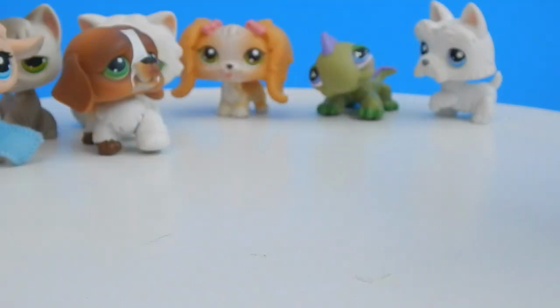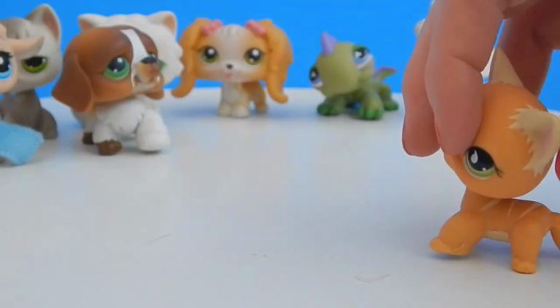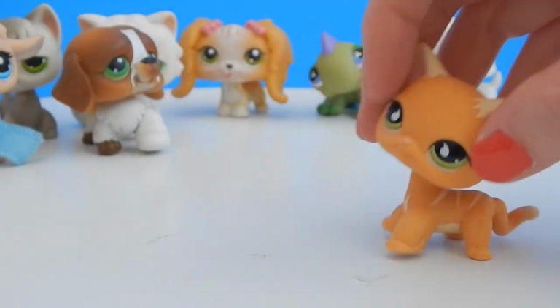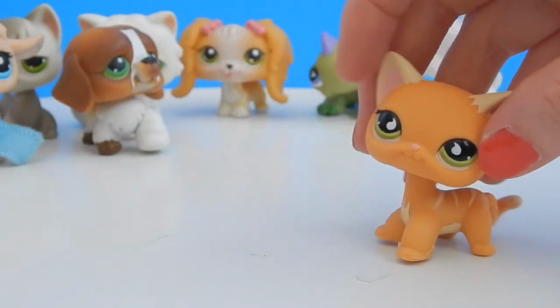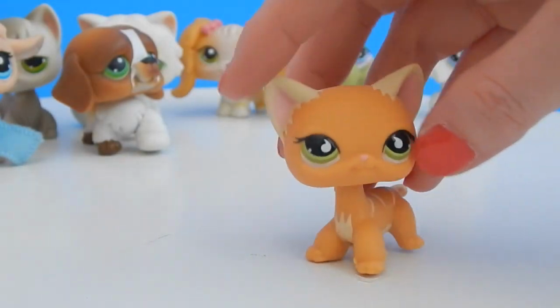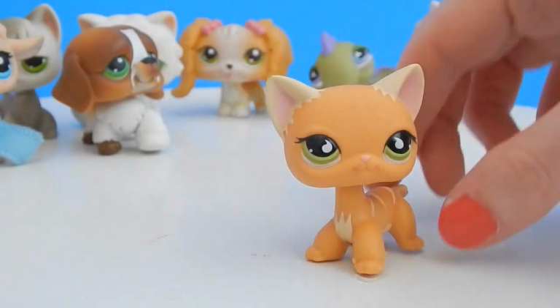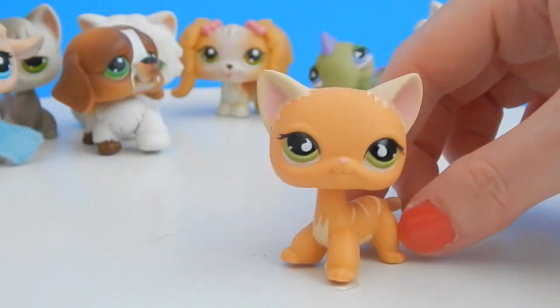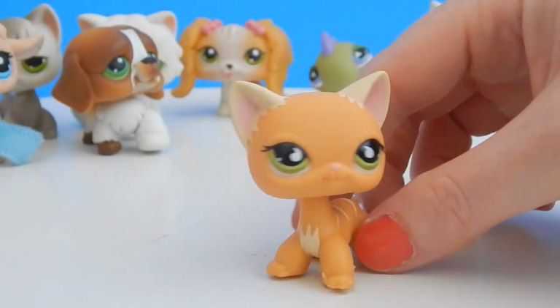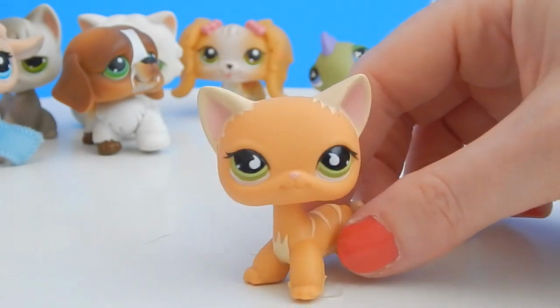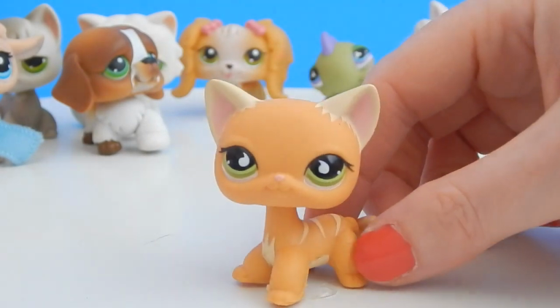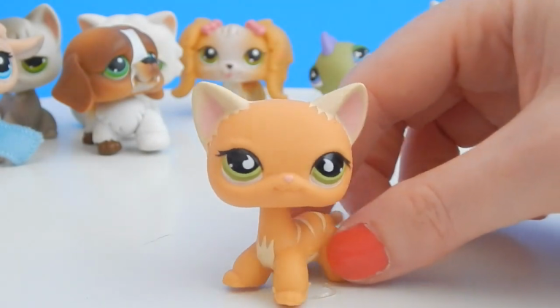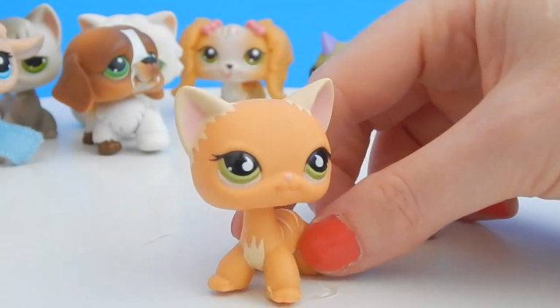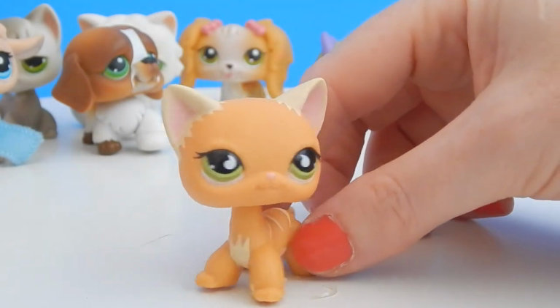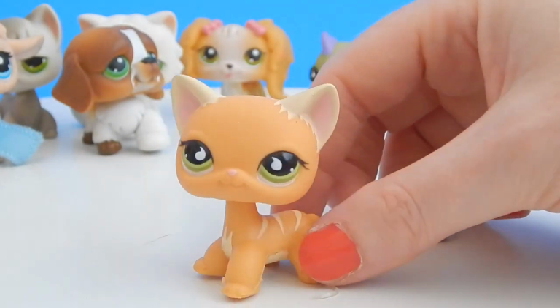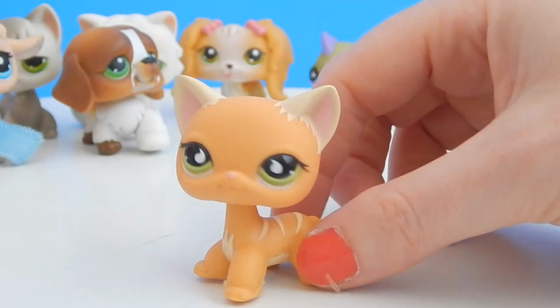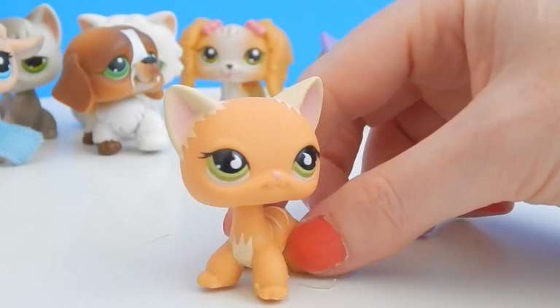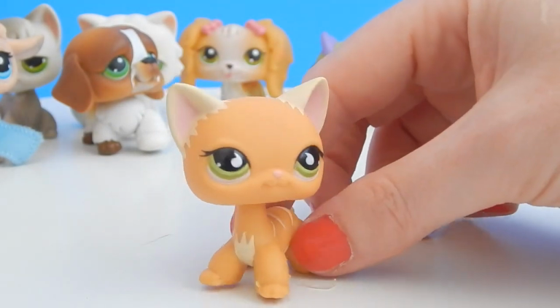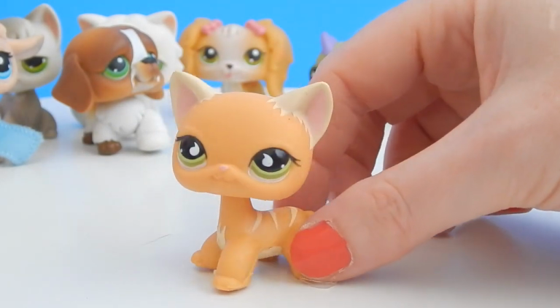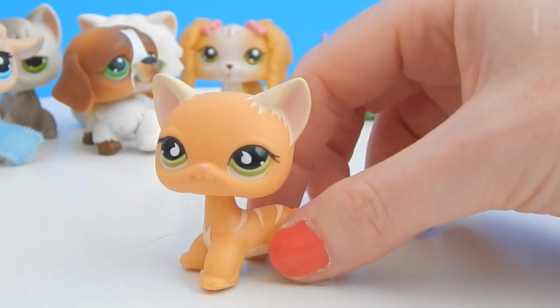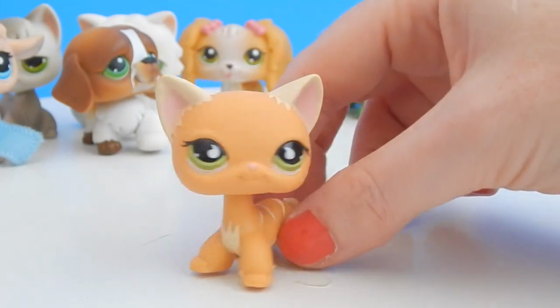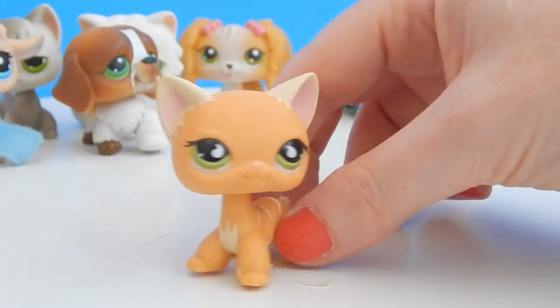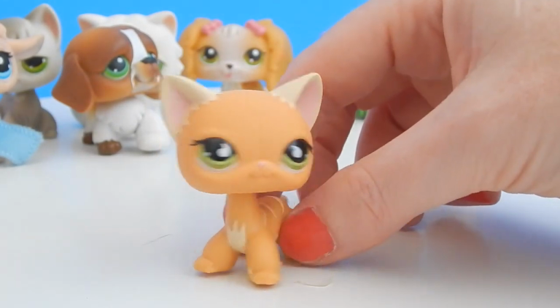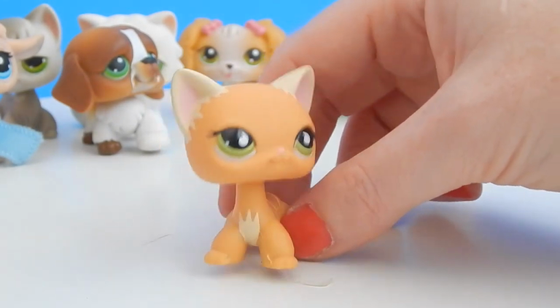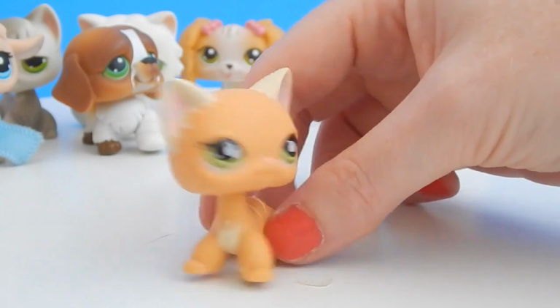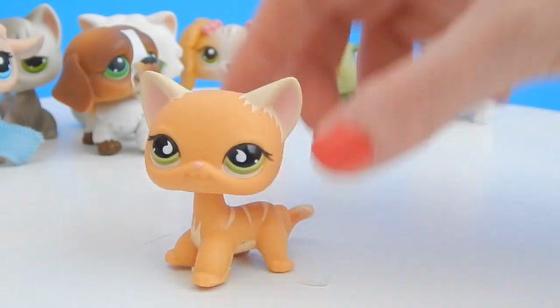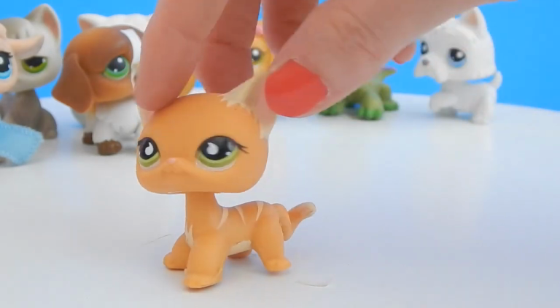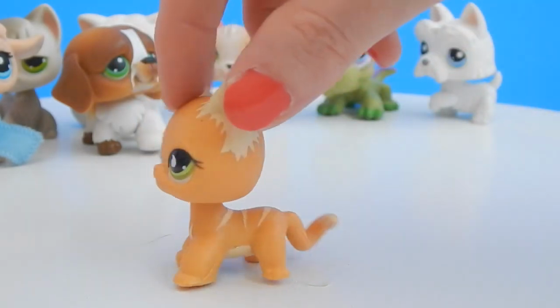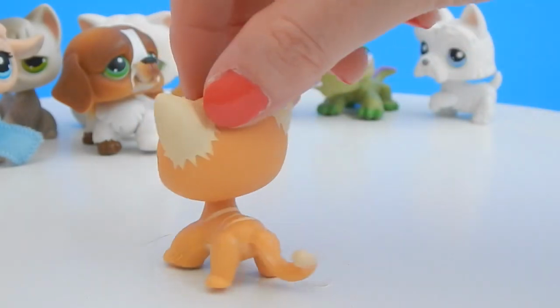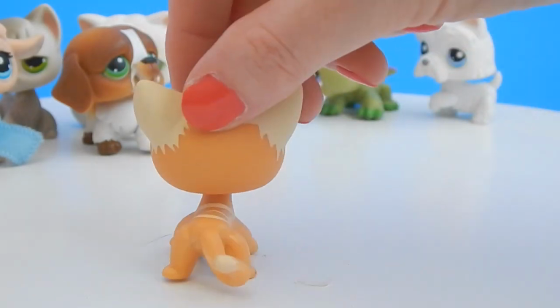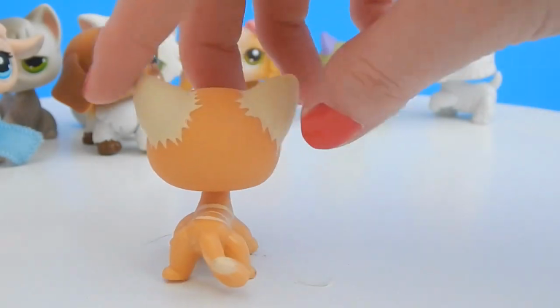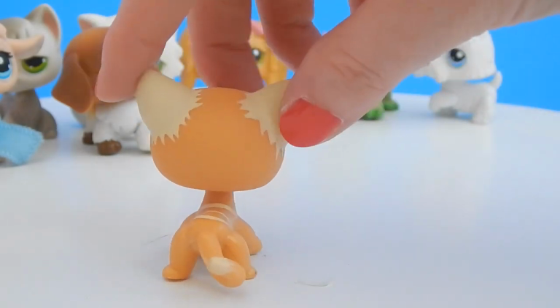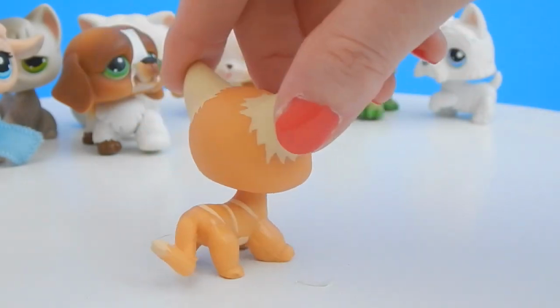And now we have another kitty — this one has some cute stripes on its back. Oh, an orange tabby kitty! Look at its tail, so cute.